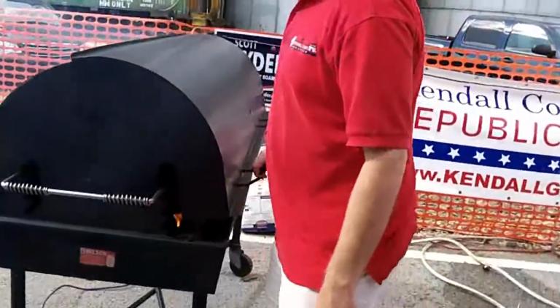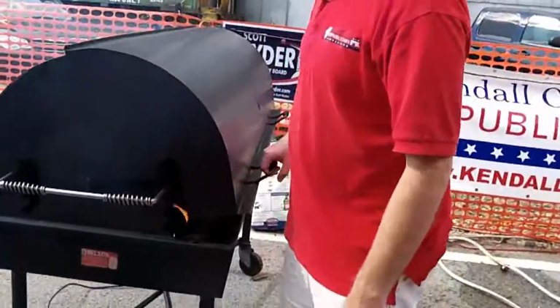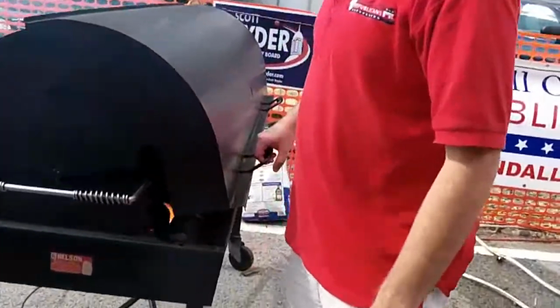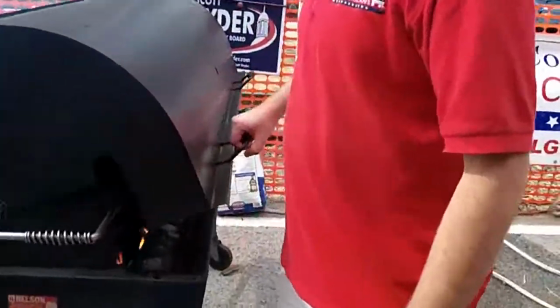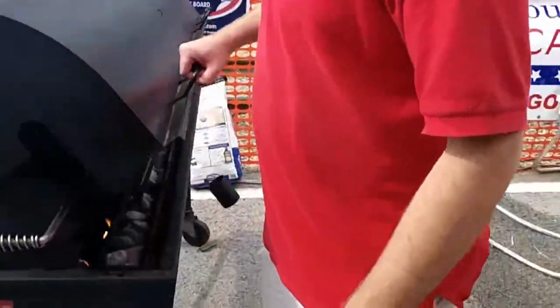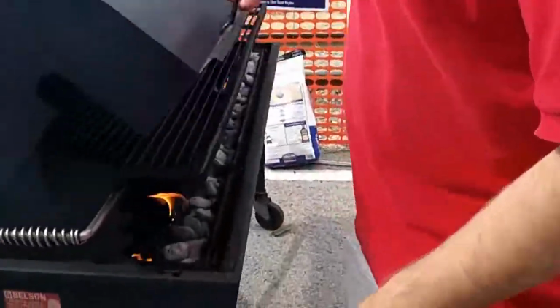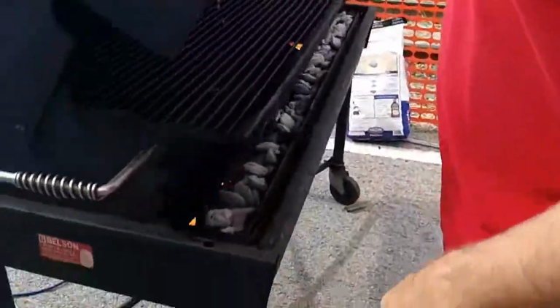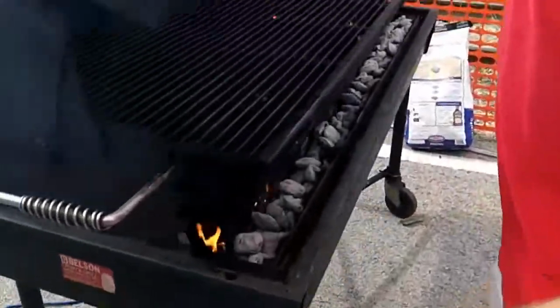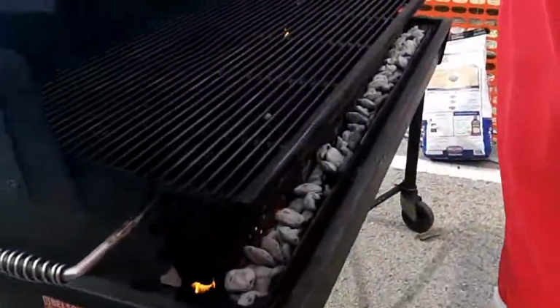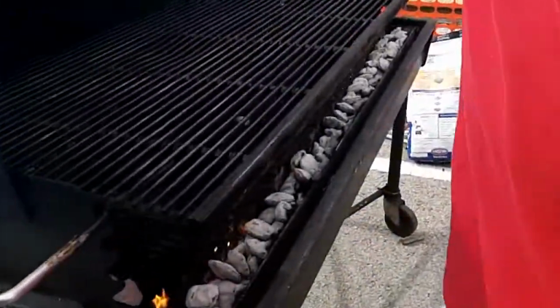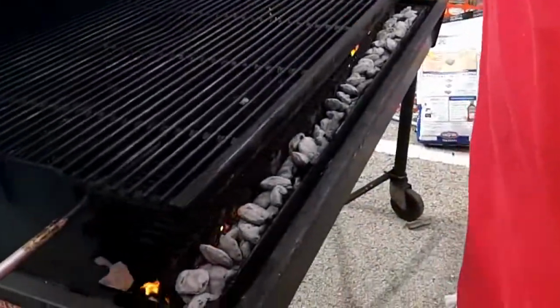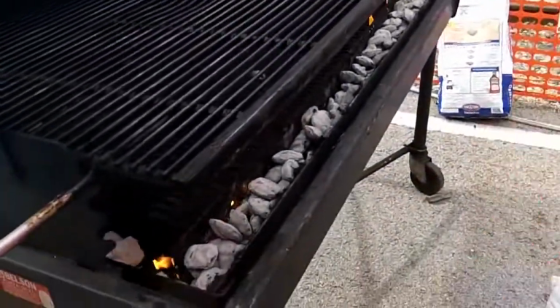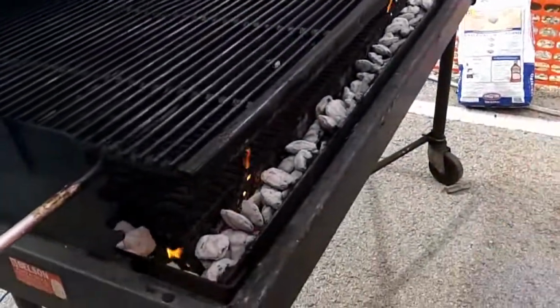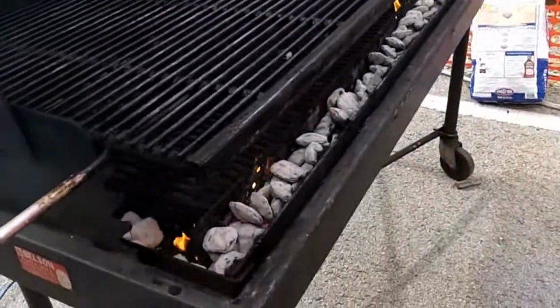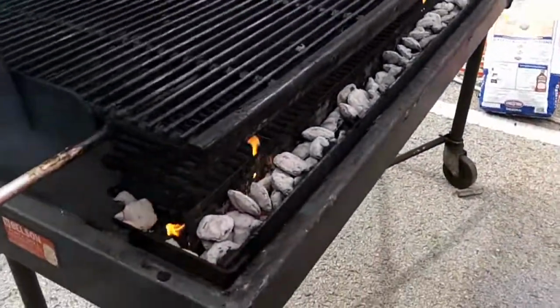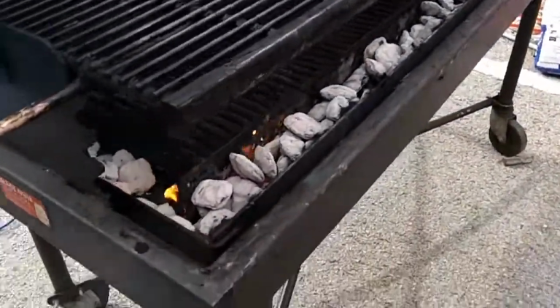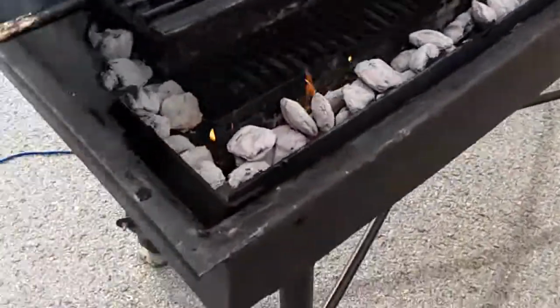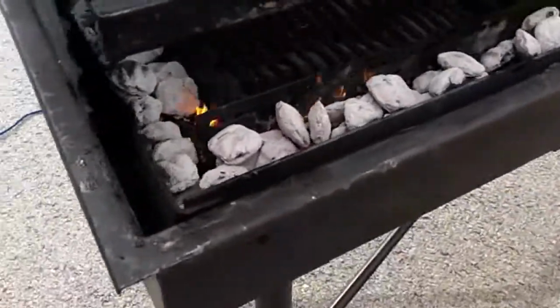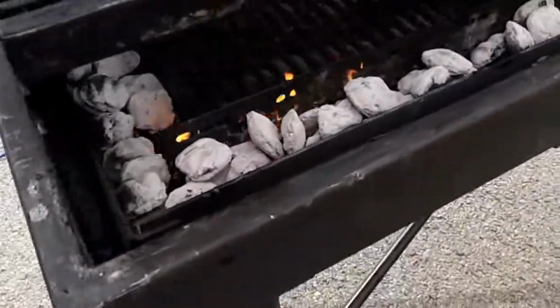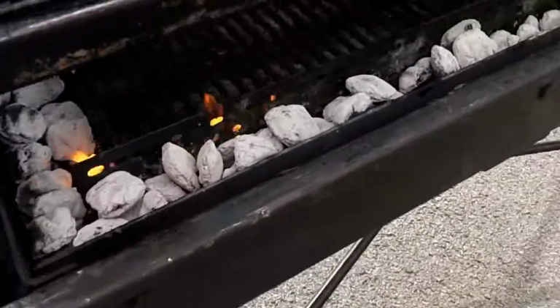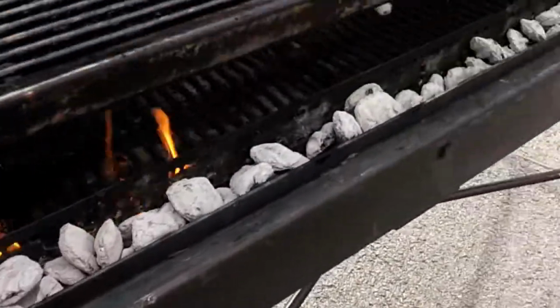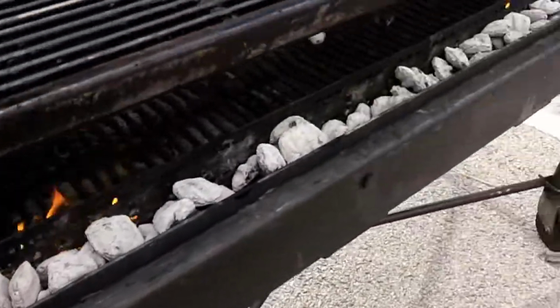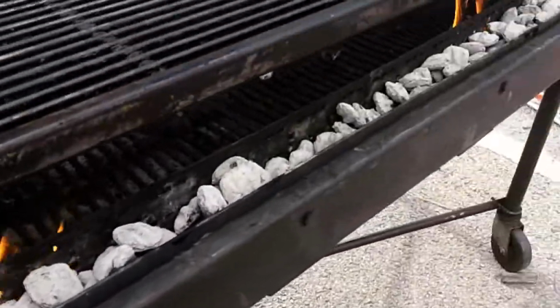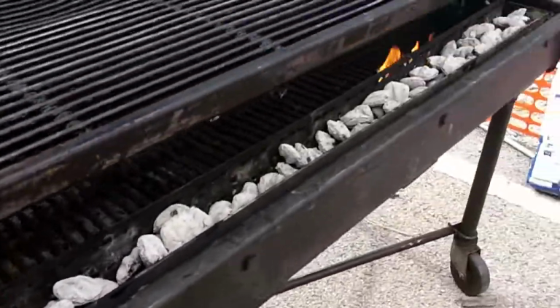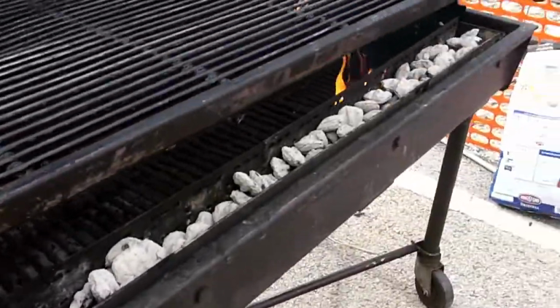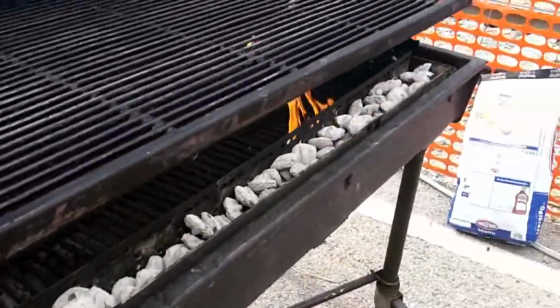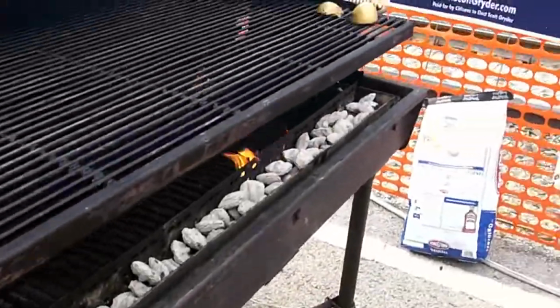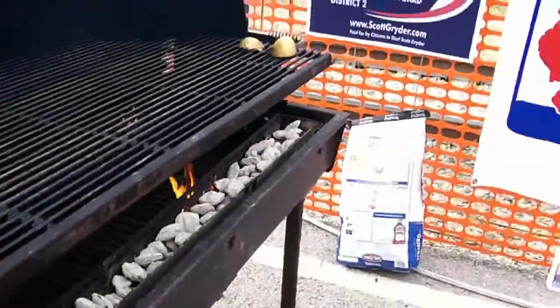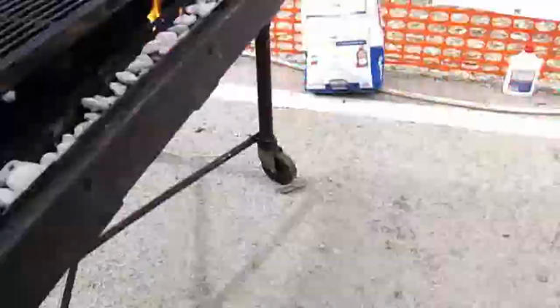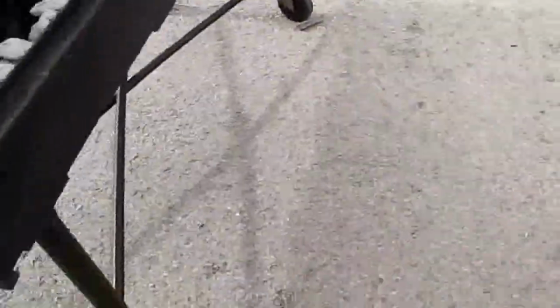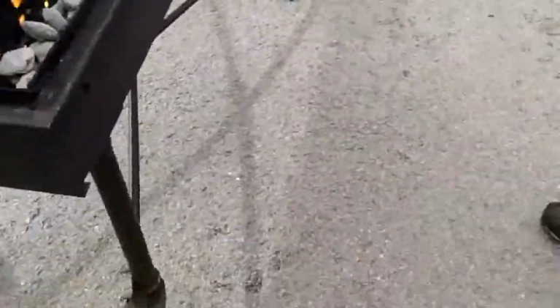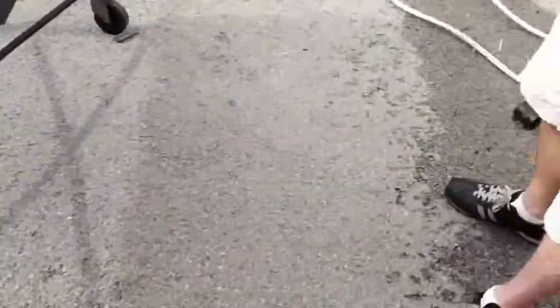Over here on our grill — get a look at that. Those coals are white. That's sweet.